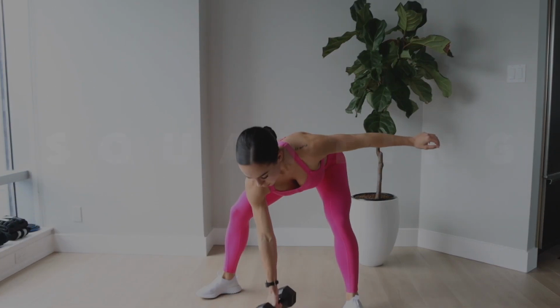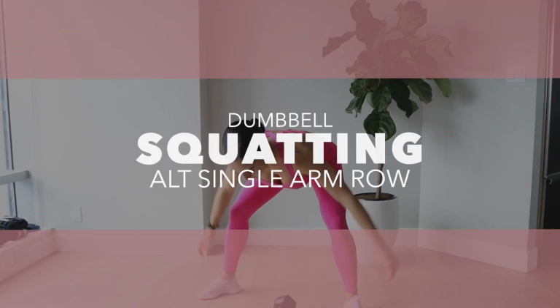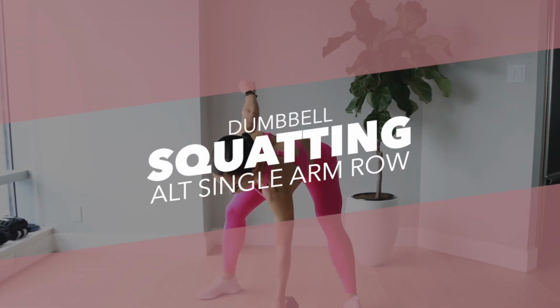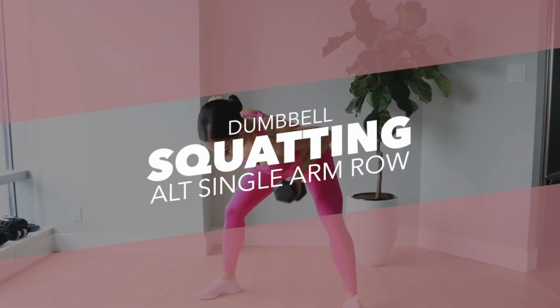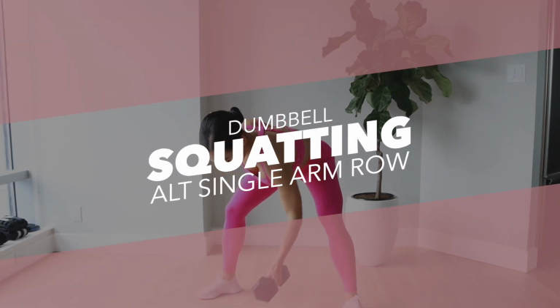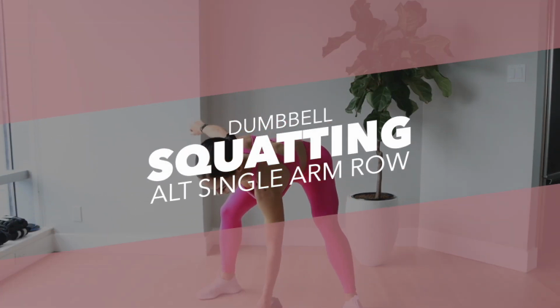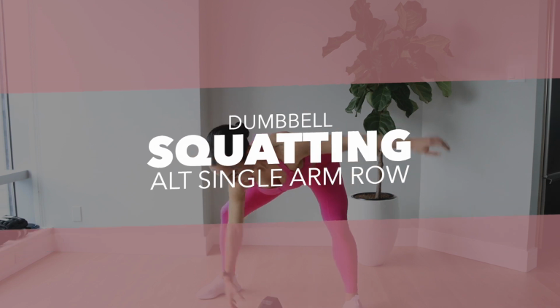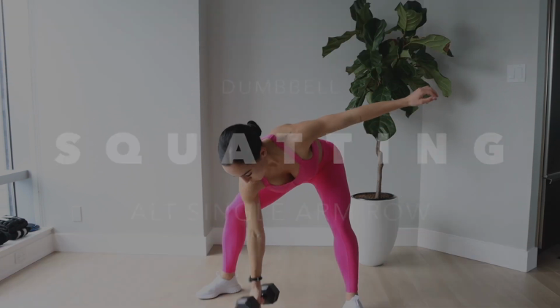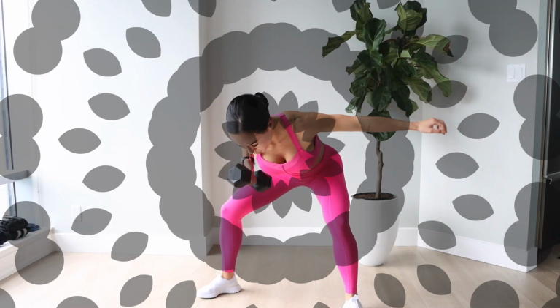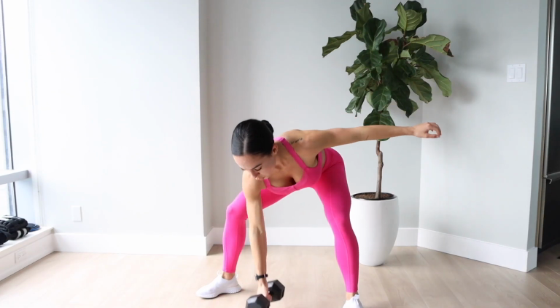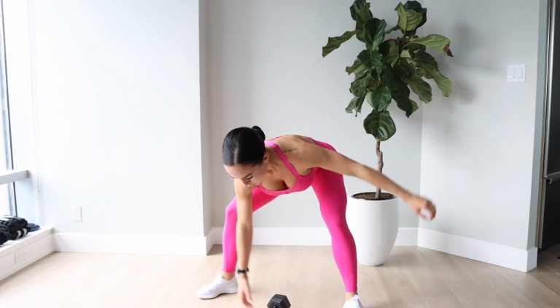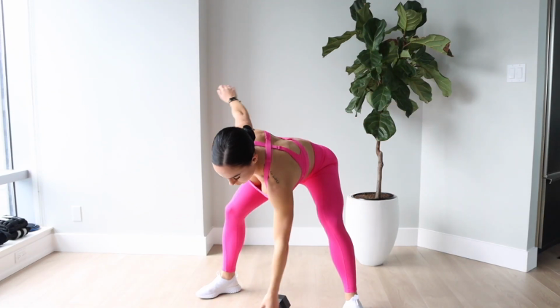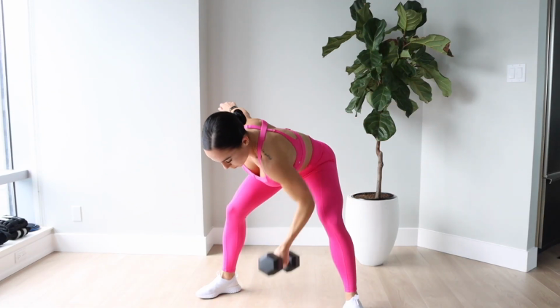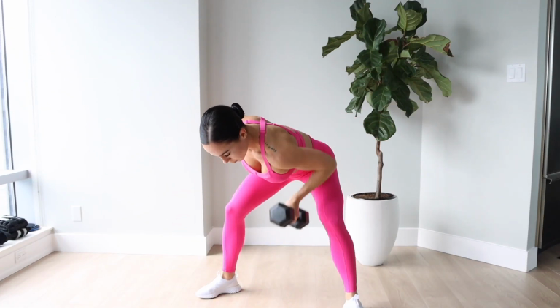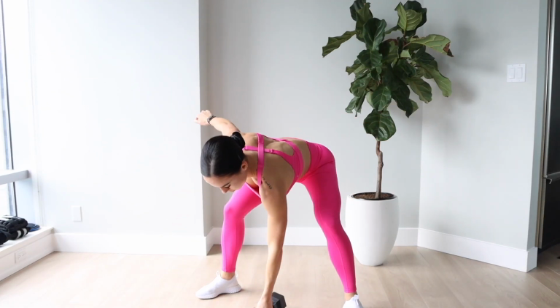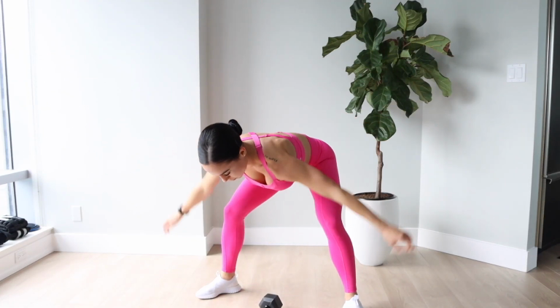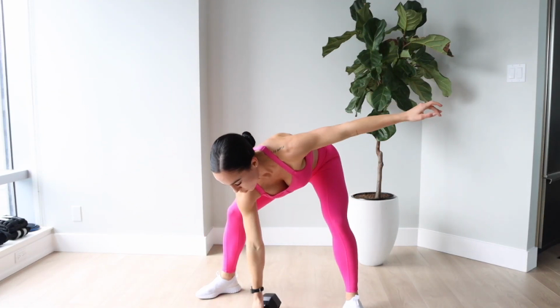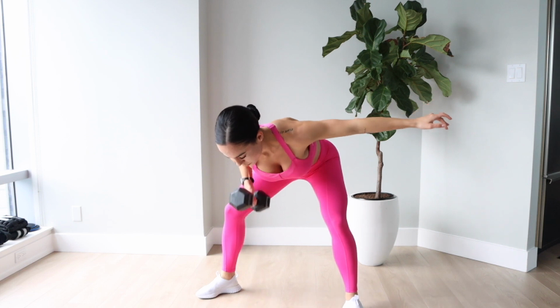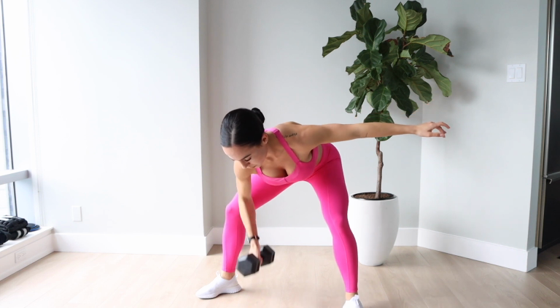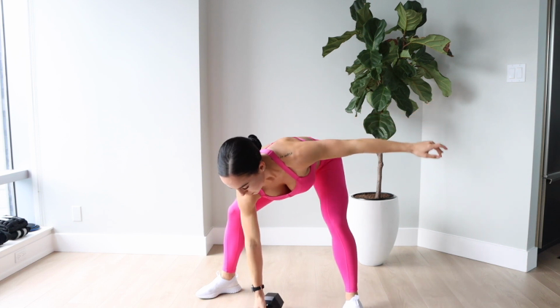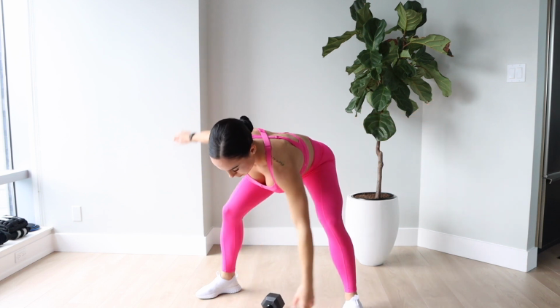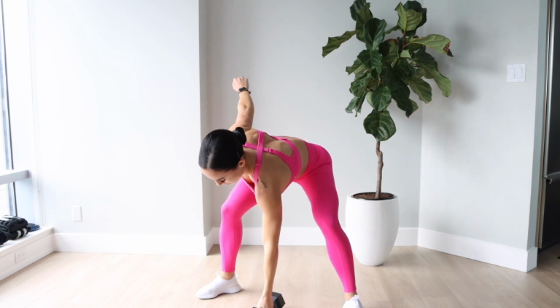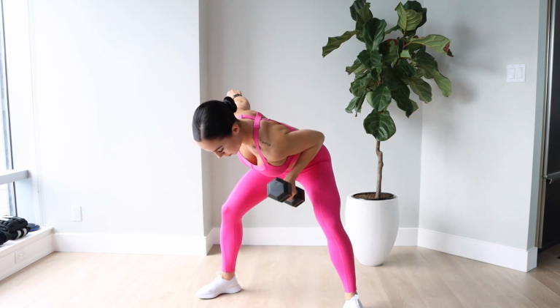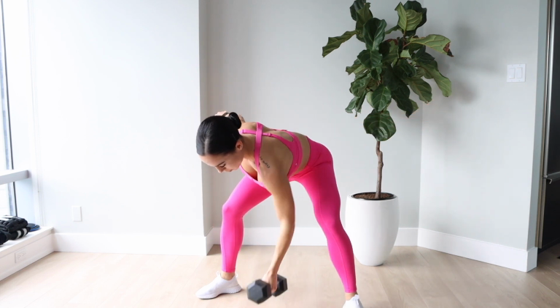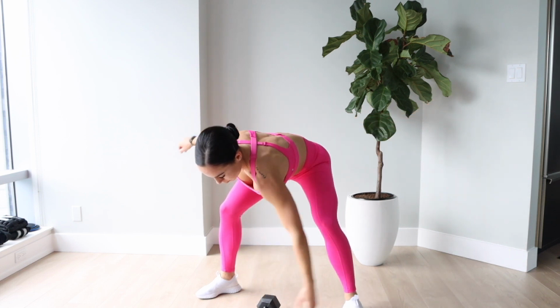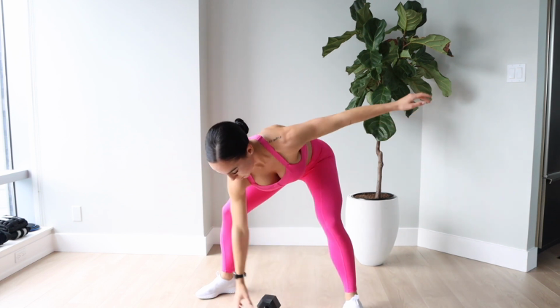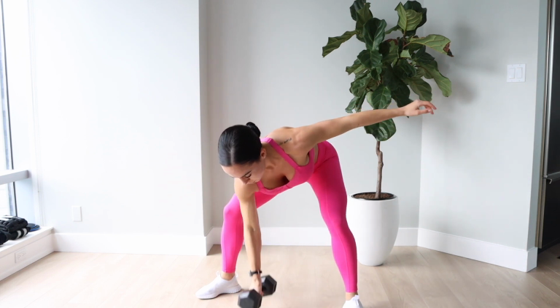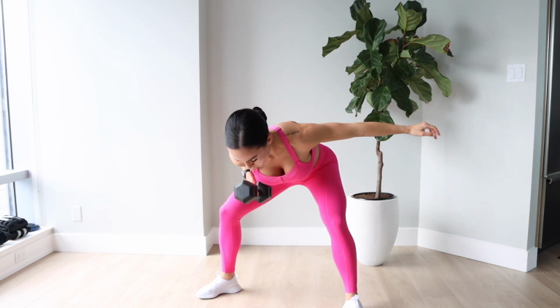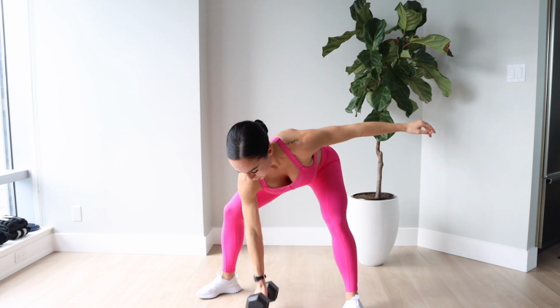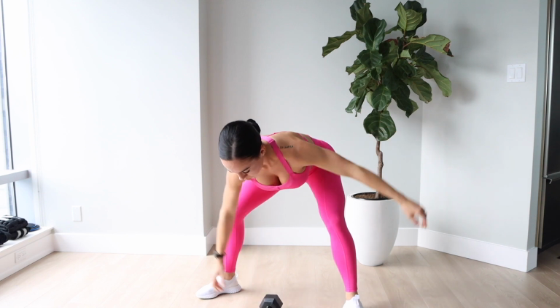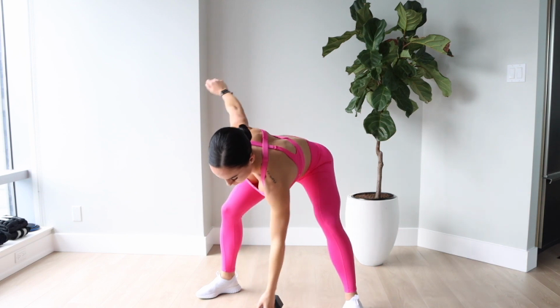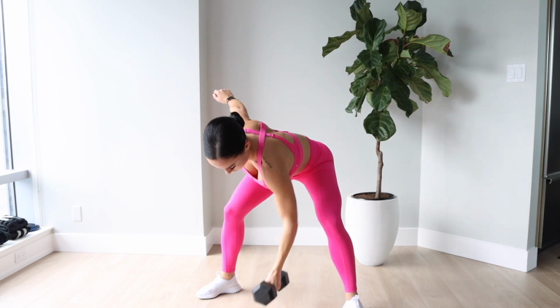Next up is the dumbbell squatting alternating single arm row. I love adding in a little squat for this exercise — I feel like you have to activate your core more. It works the stabilizers and overall I just feel a really good burn in my upper and lower body.